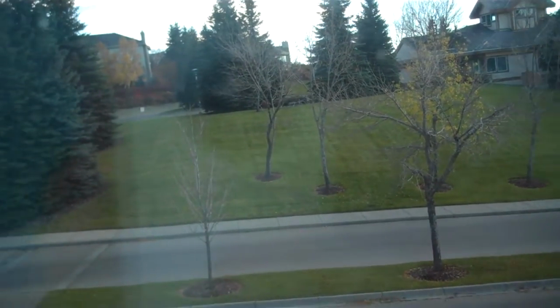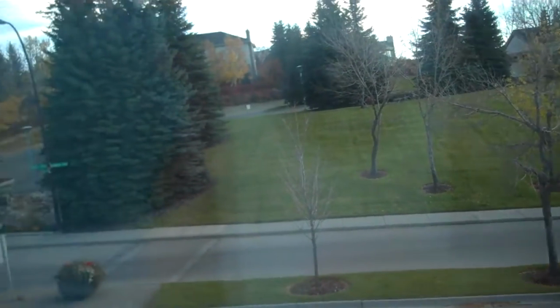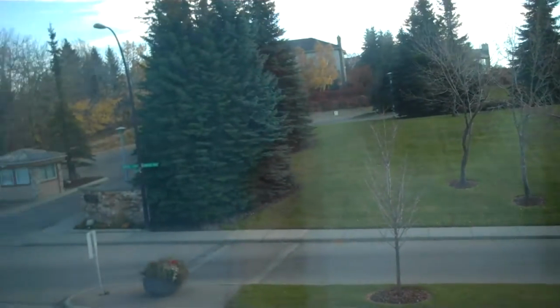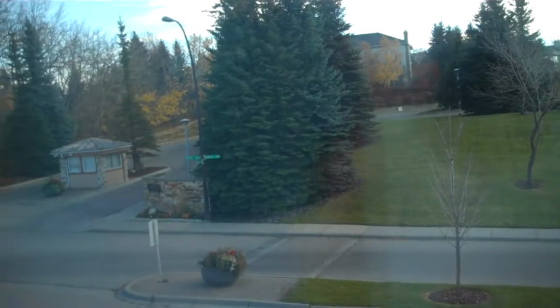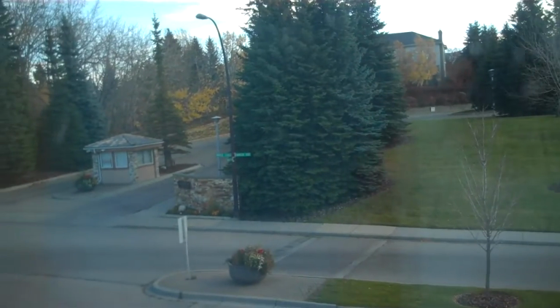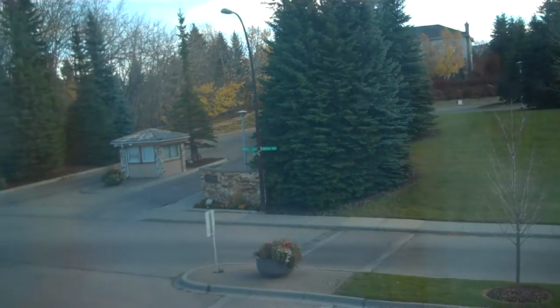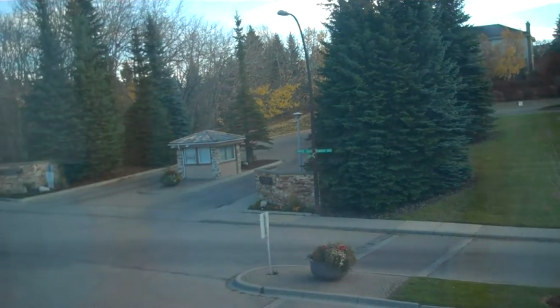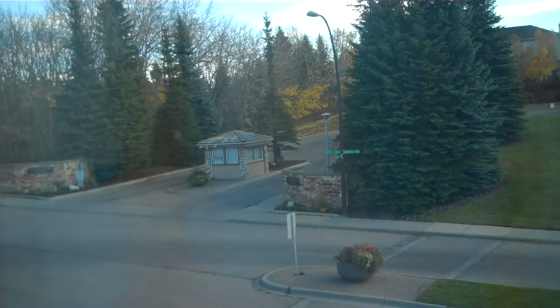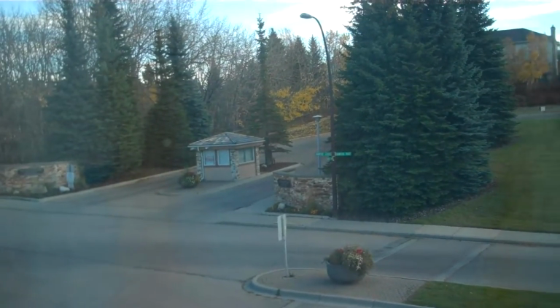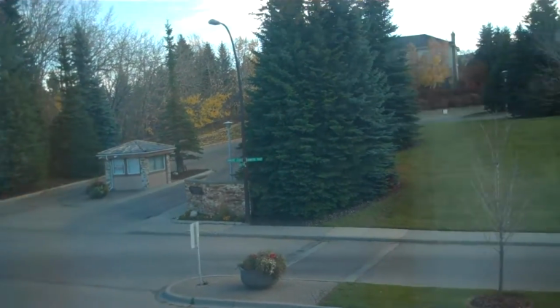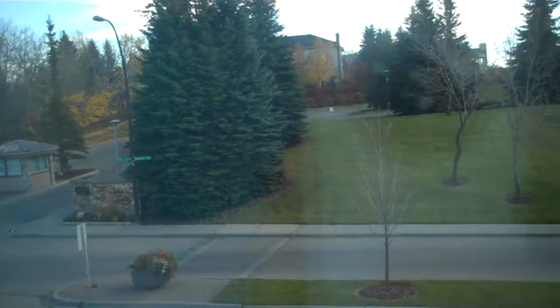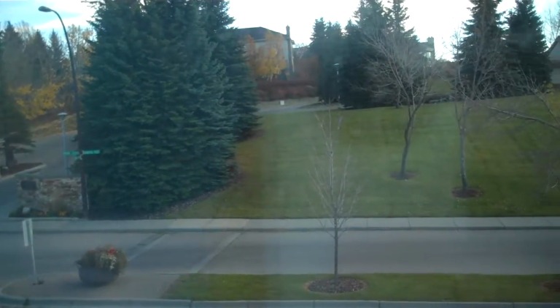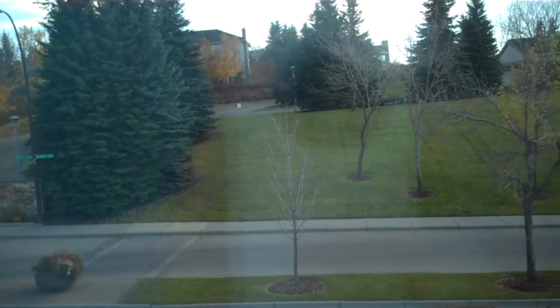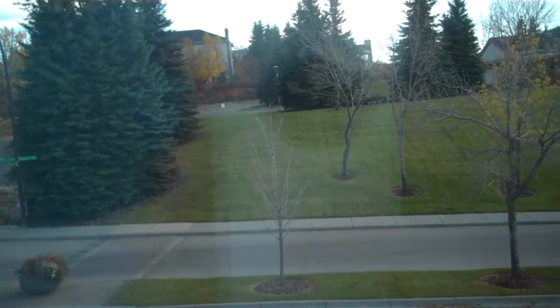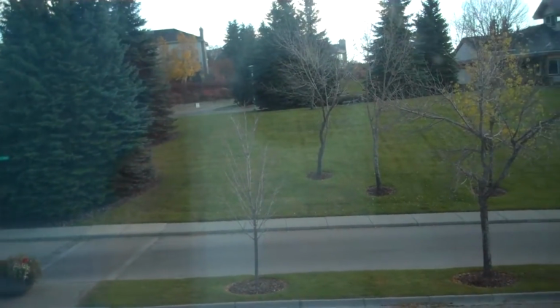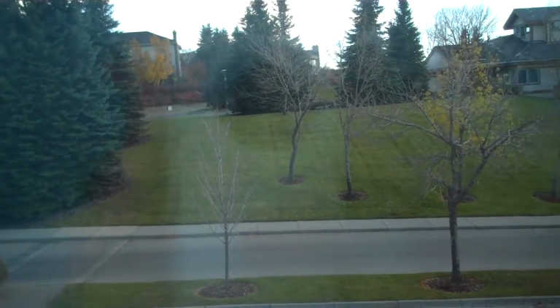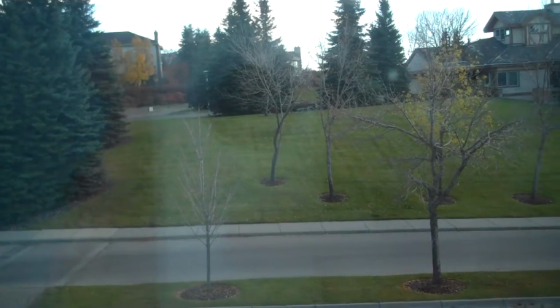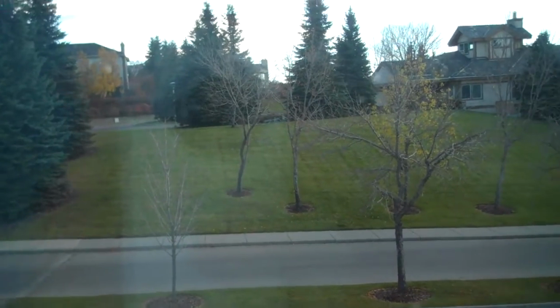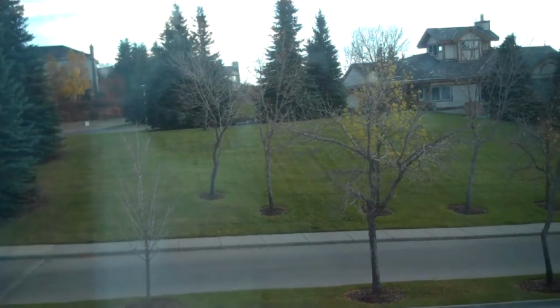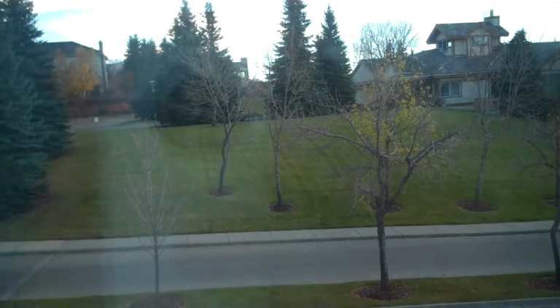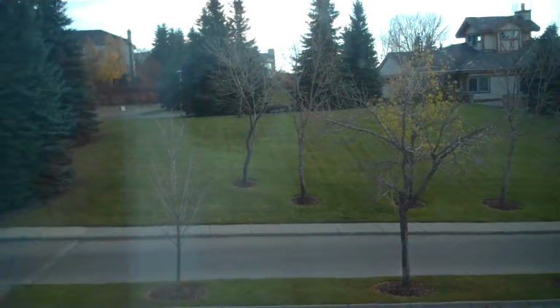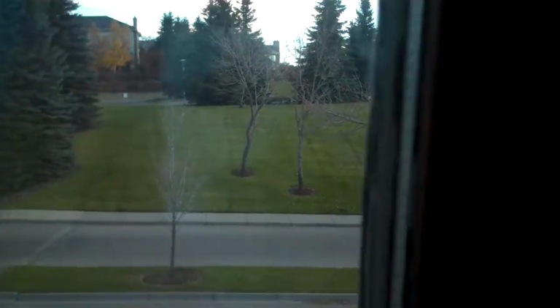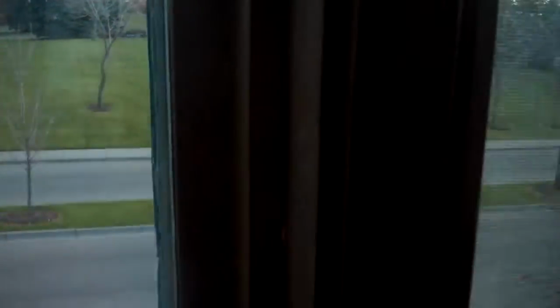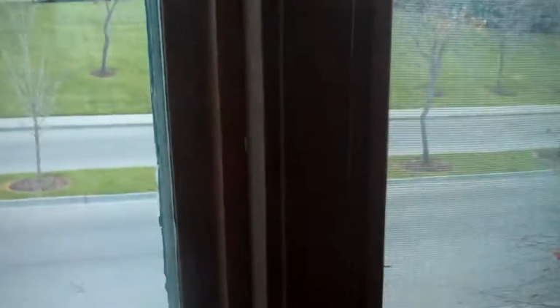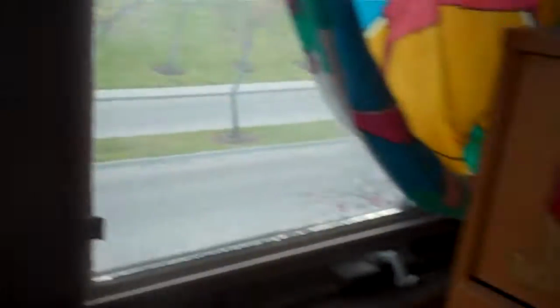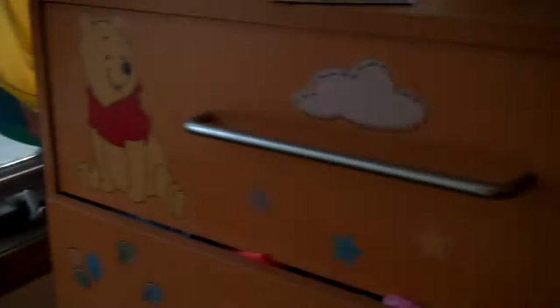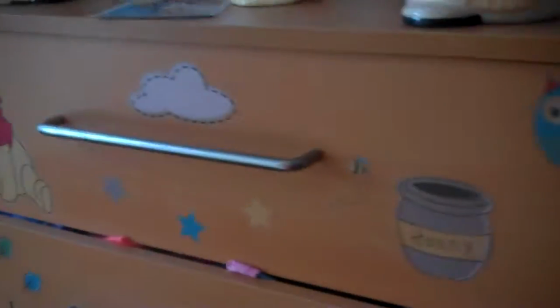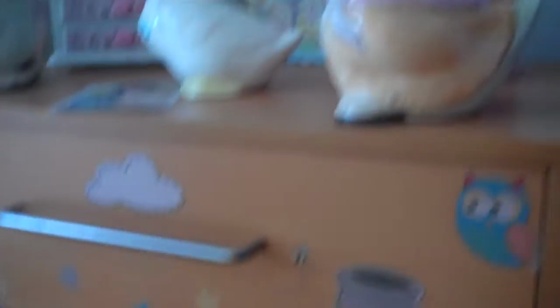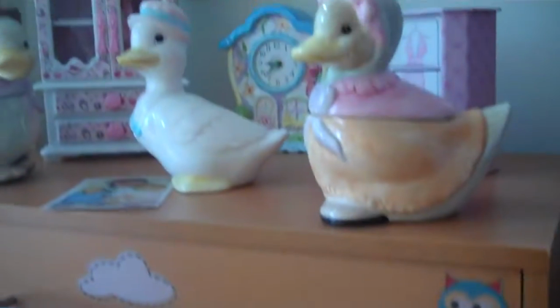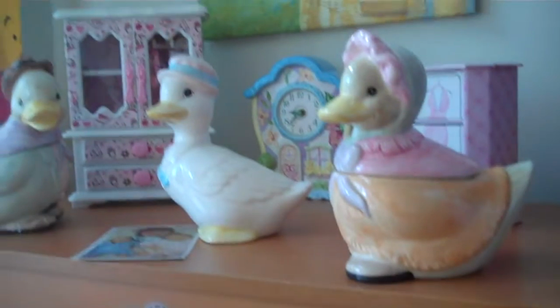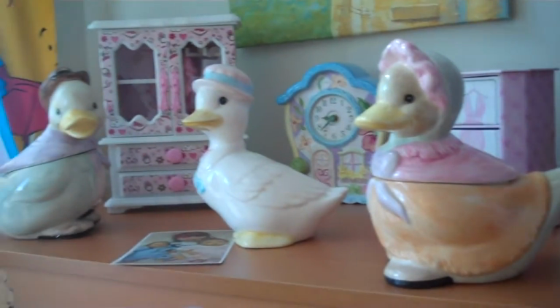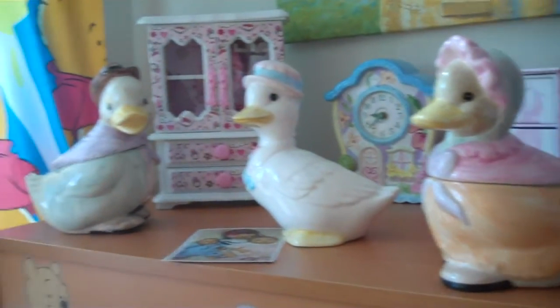We have a pool there, so it's kind of nice not to have to look at other houses because we're right on the end. It's quite a nice area. I love those ducks.